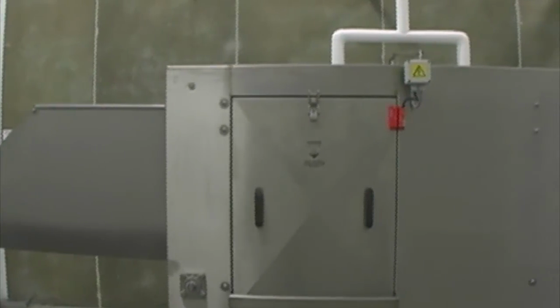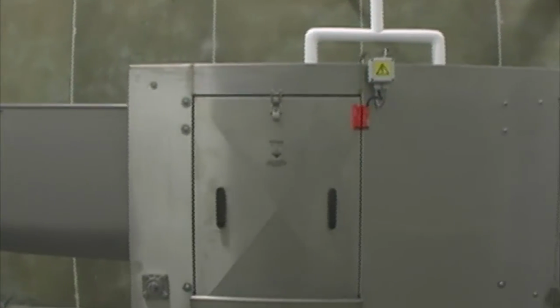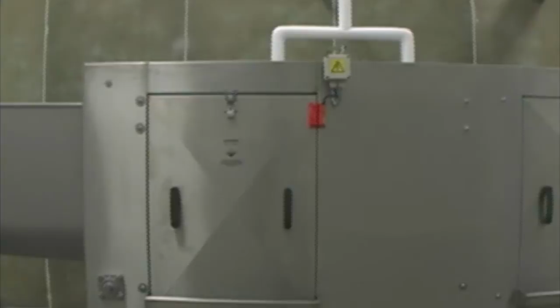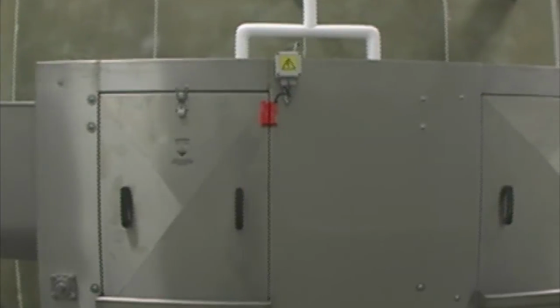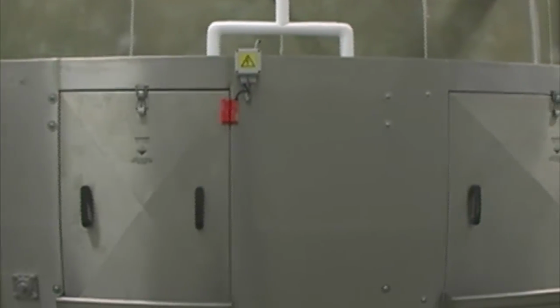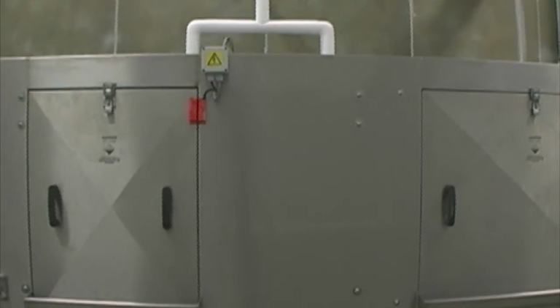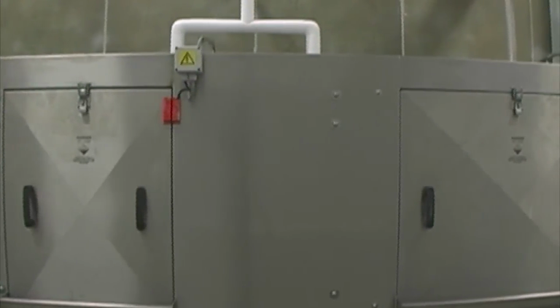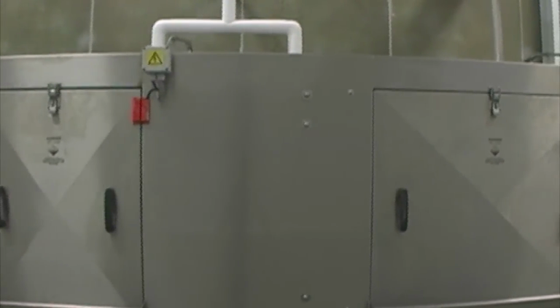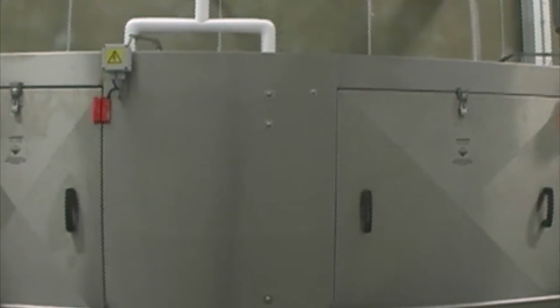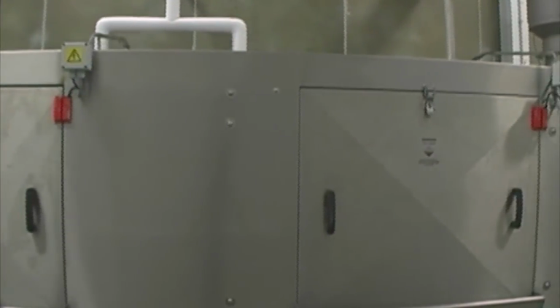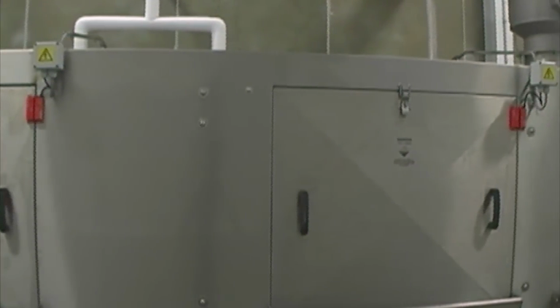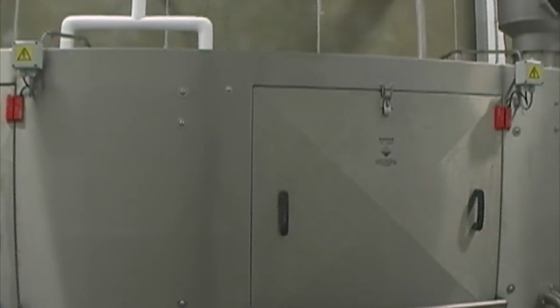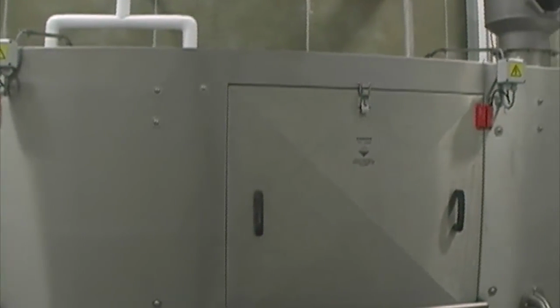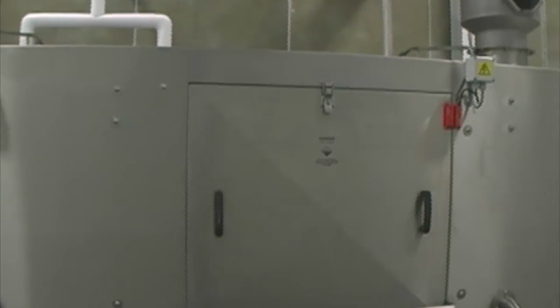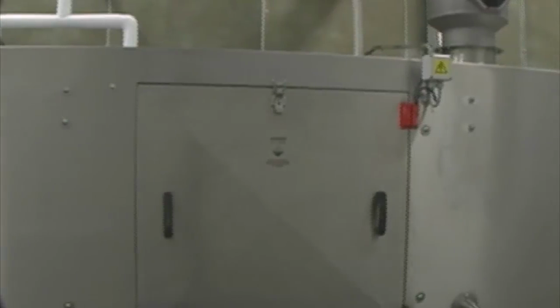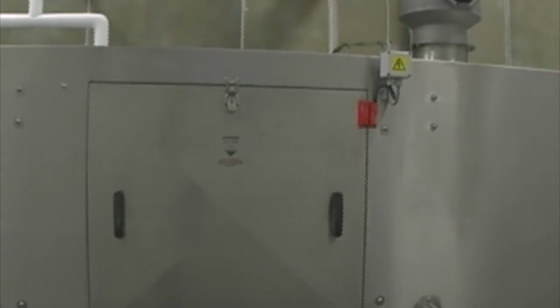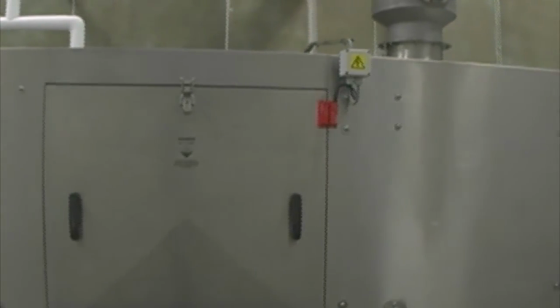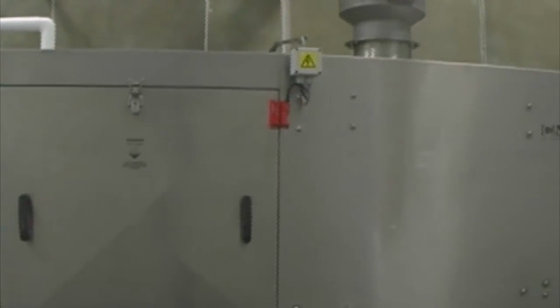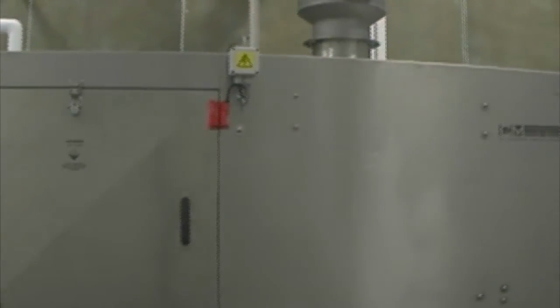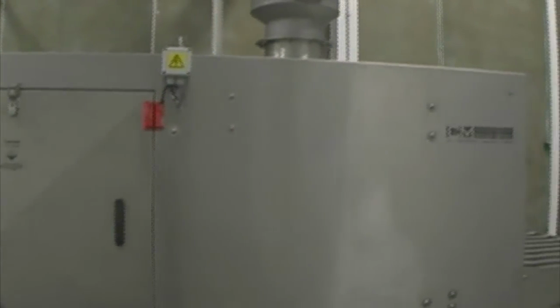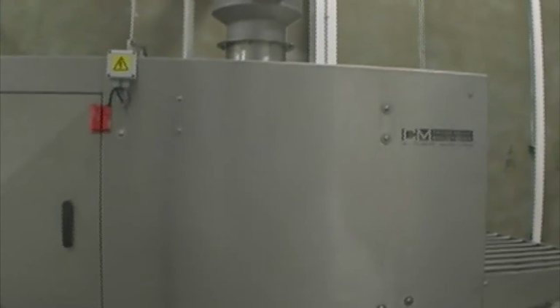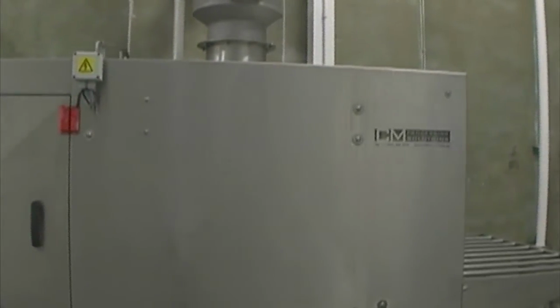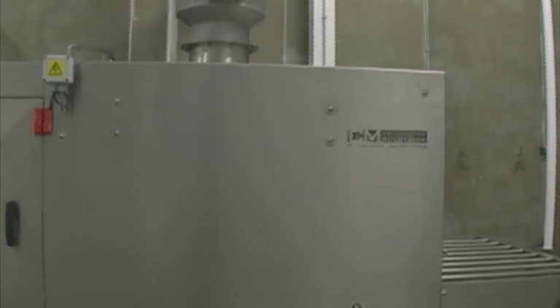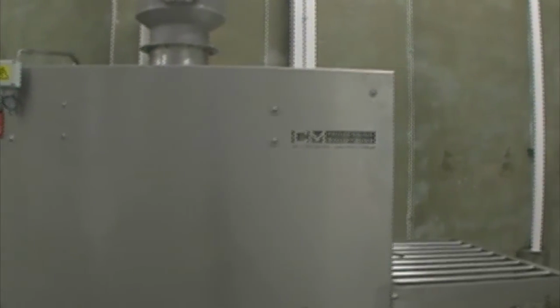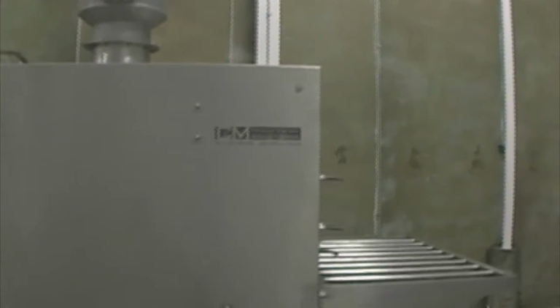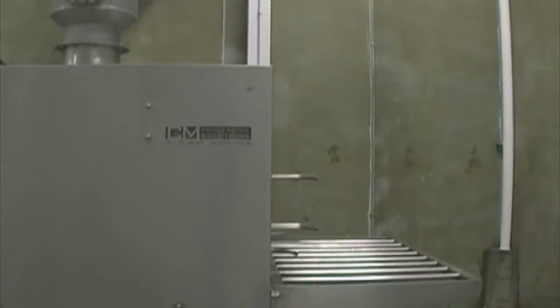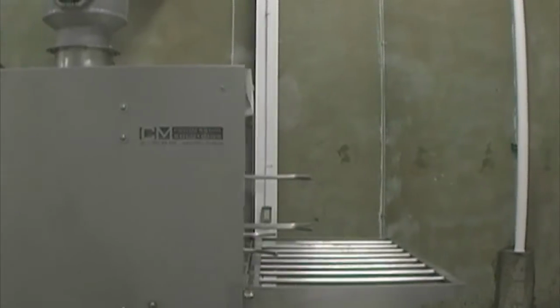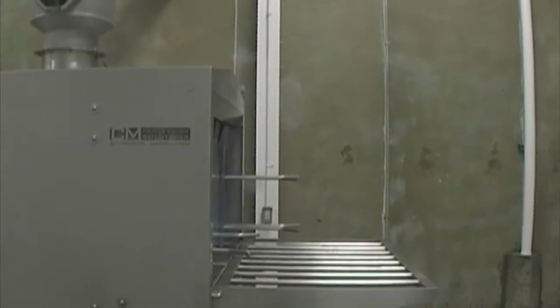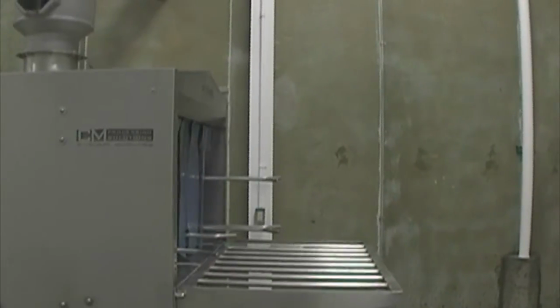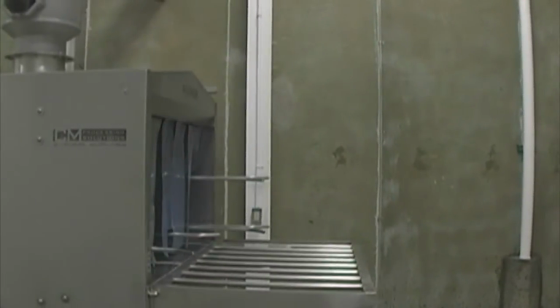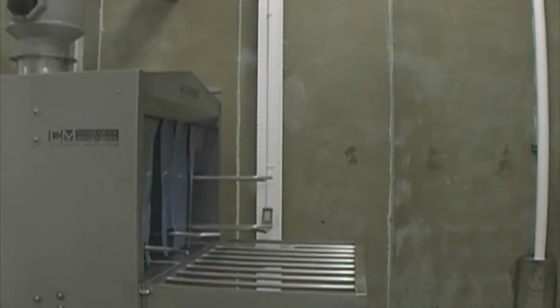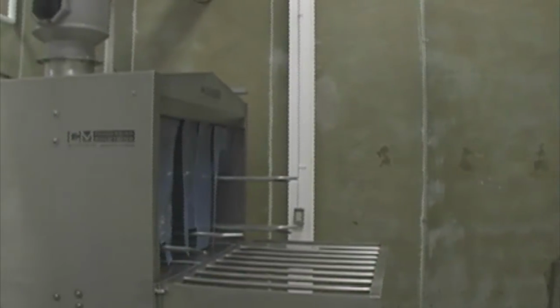The T600 Industrial Tote and Tray Washer from CM Process Solutions is designed to wash a whole range of different styles of plastic totes, trays, stainless steel sheet pans, and other containers at a rate of 600 per hour.